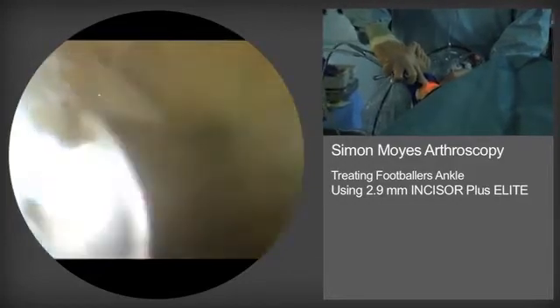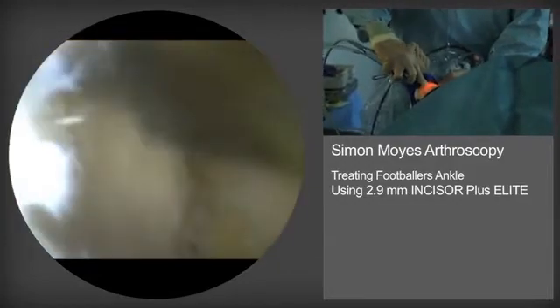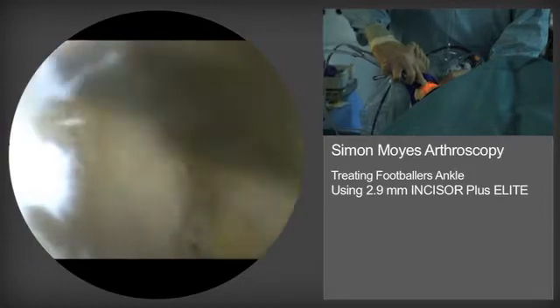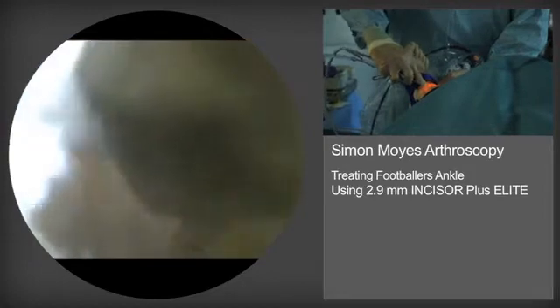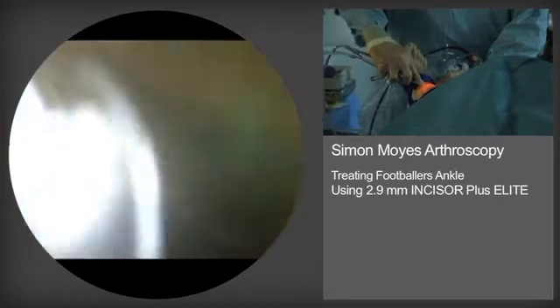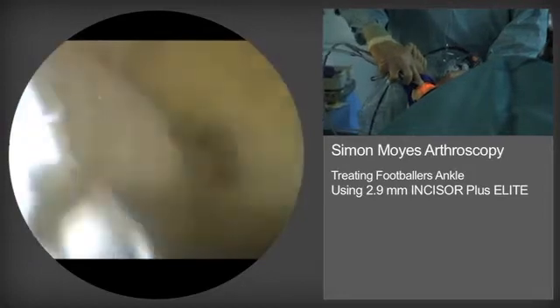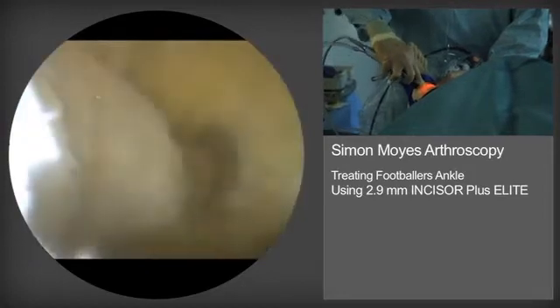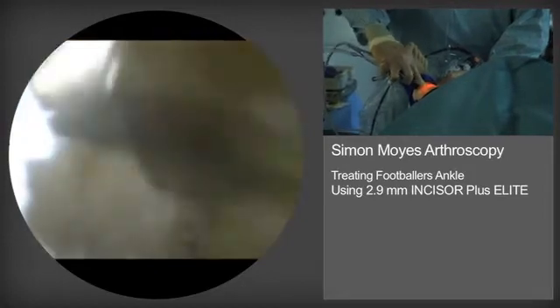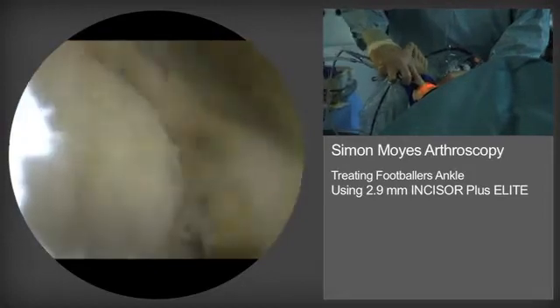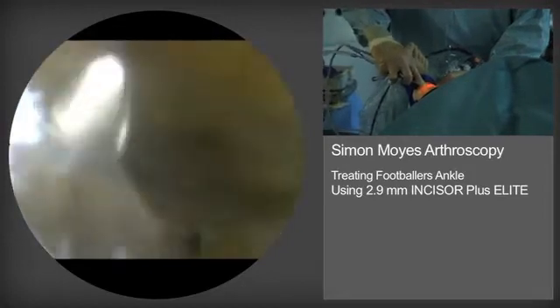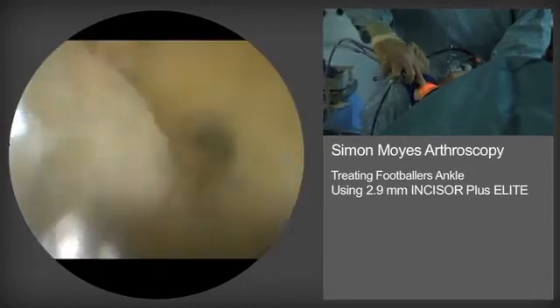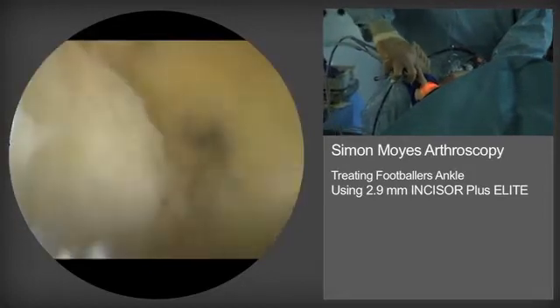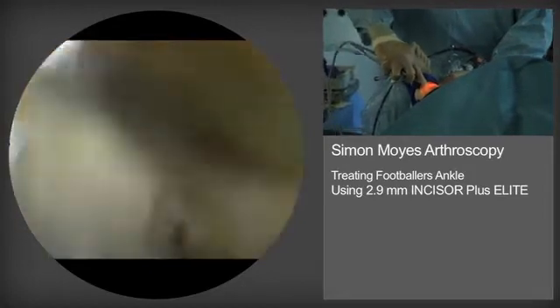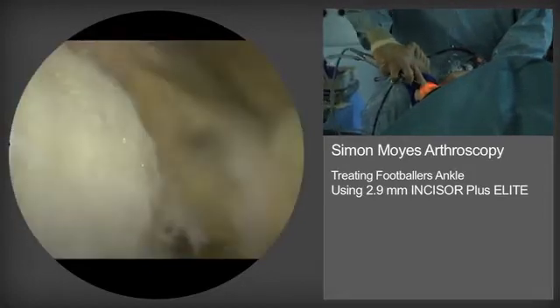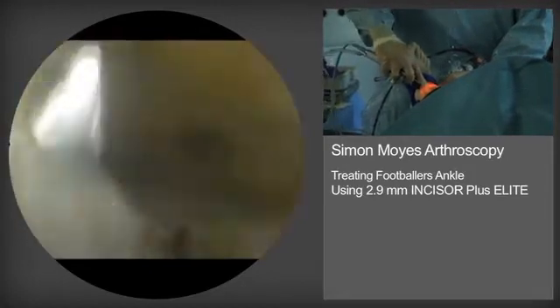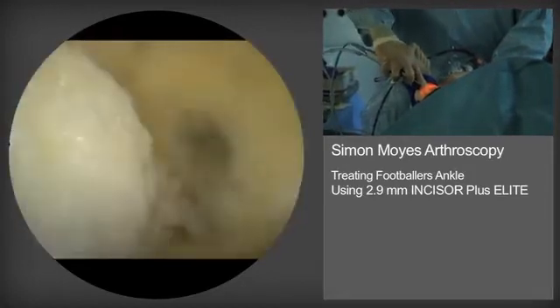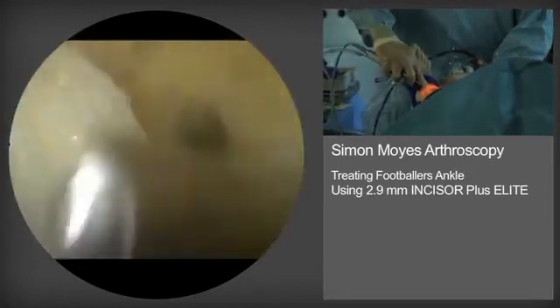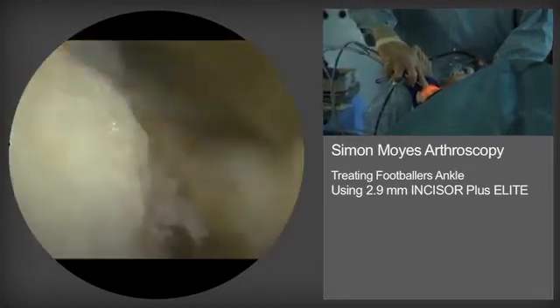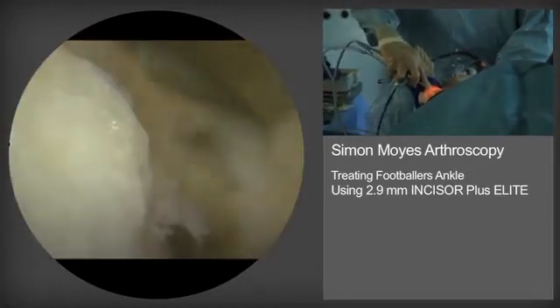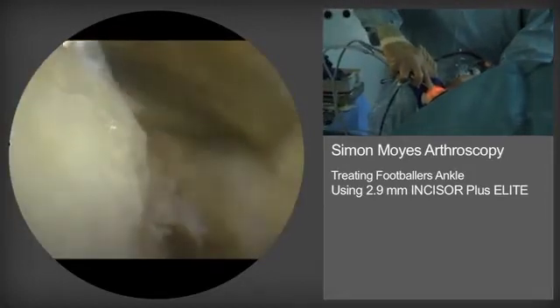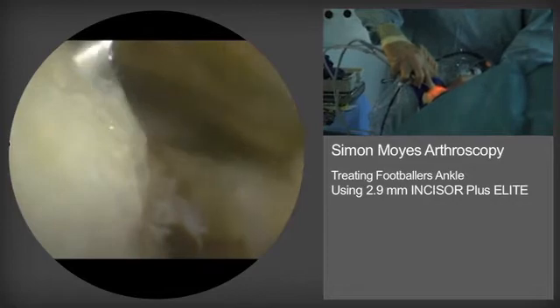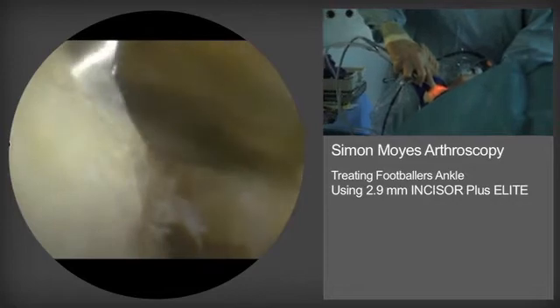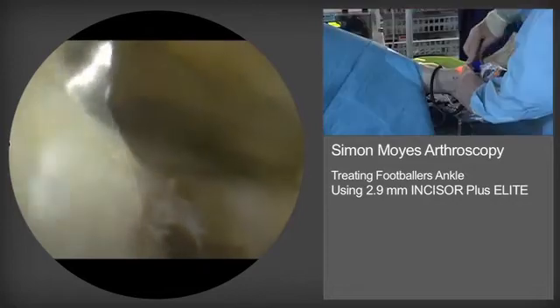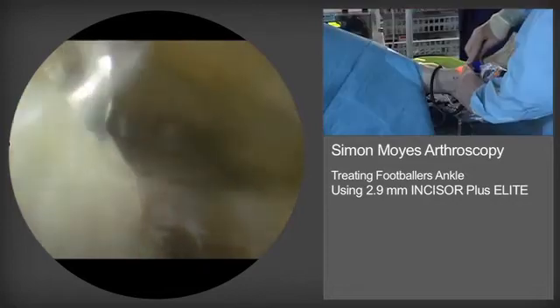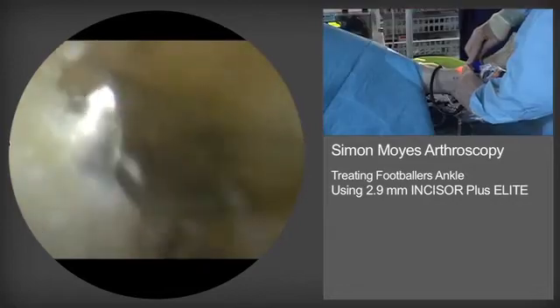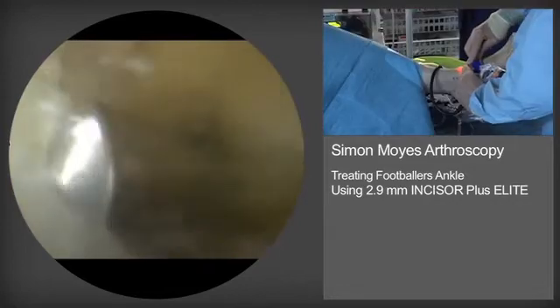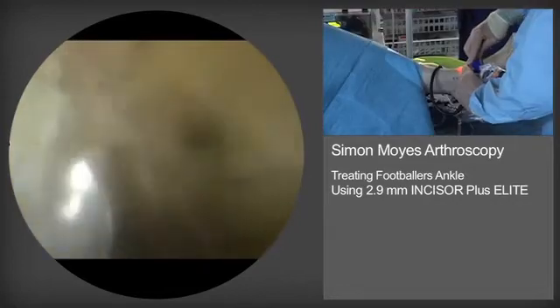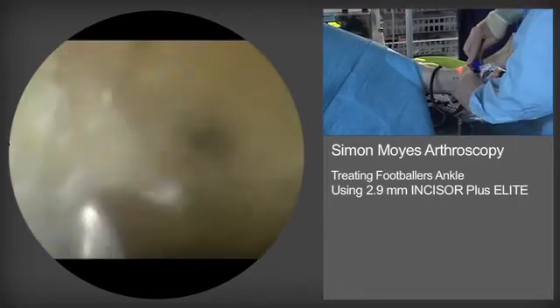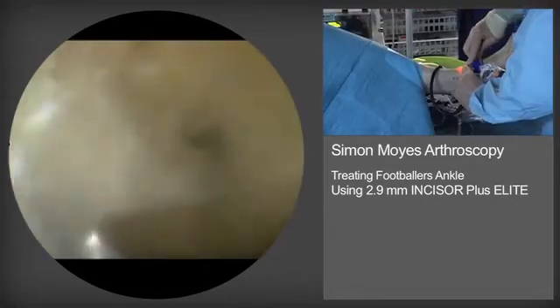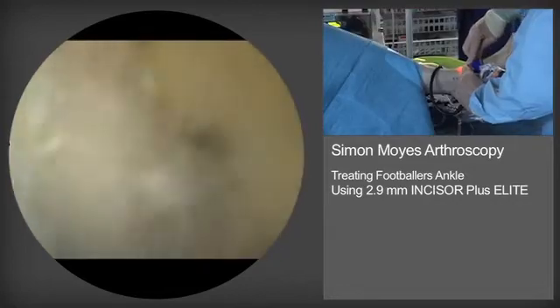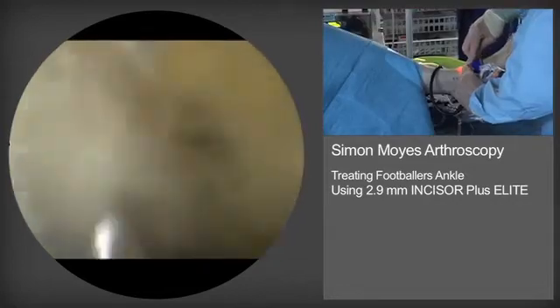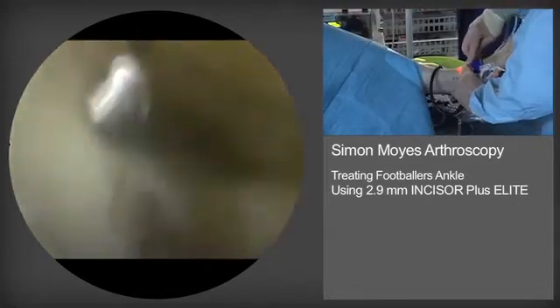Having resected the bulk of the anterior tibial spur, you can now see the usefulness of this oval burr to create a flat anterior surface.